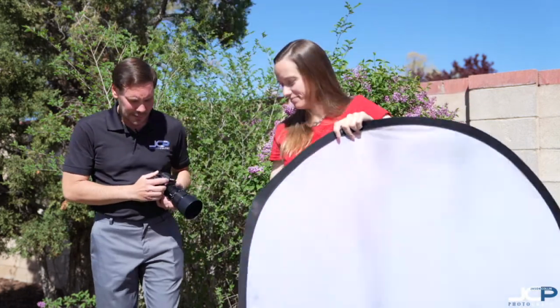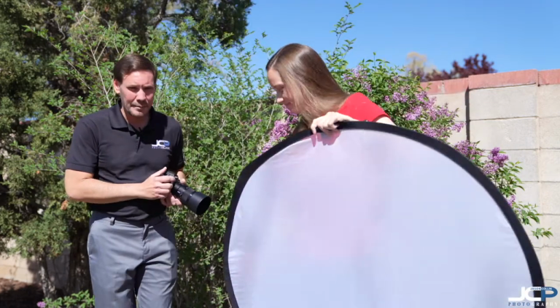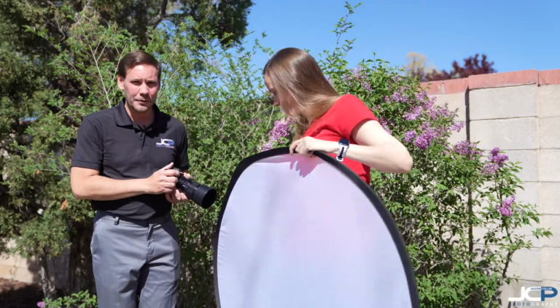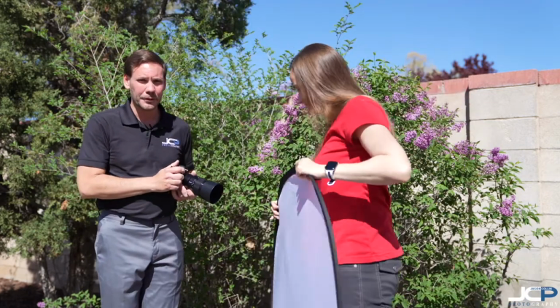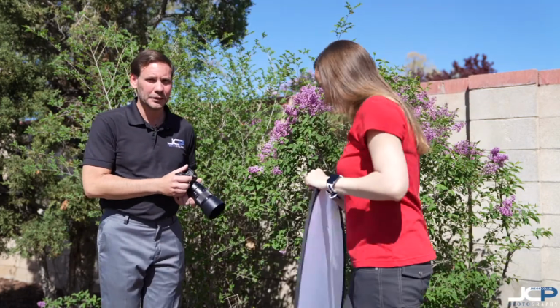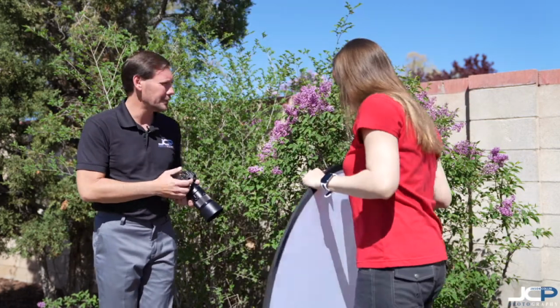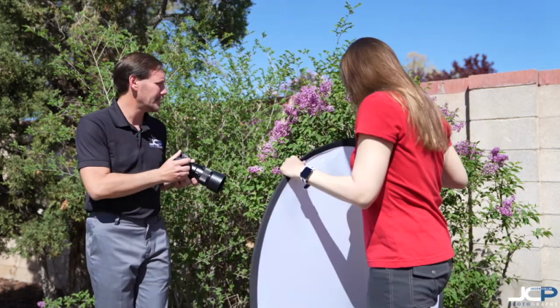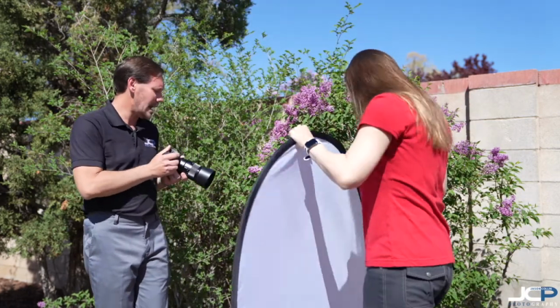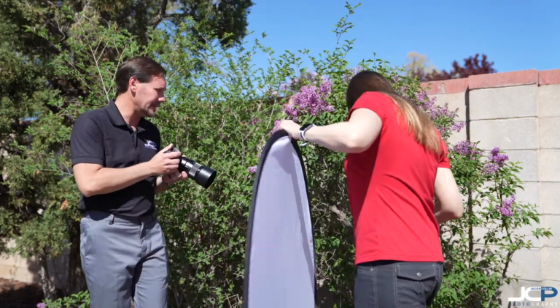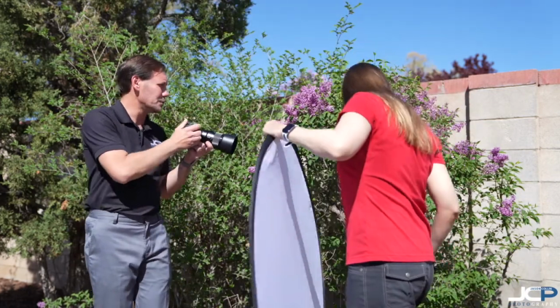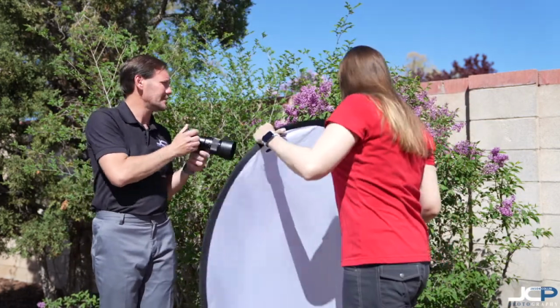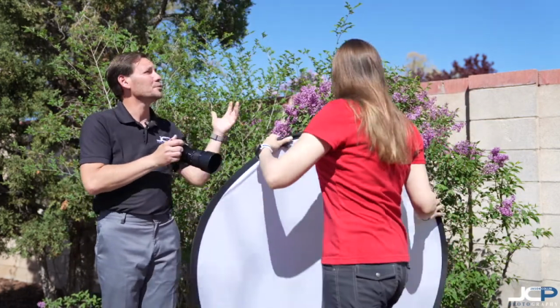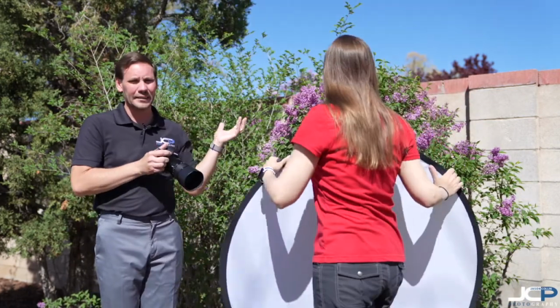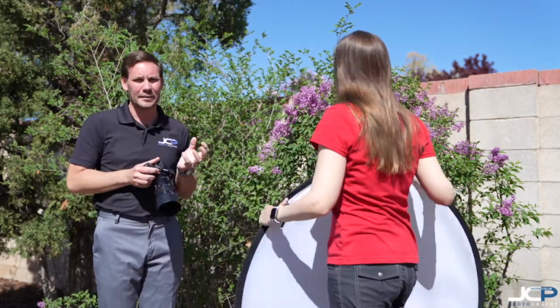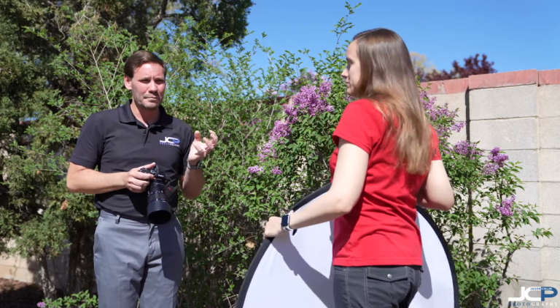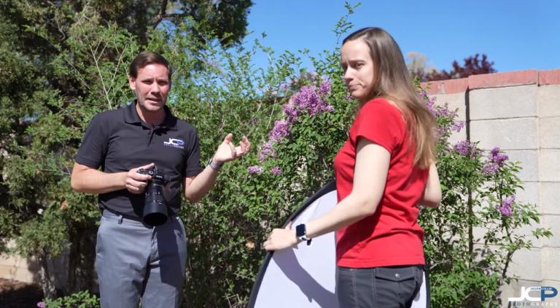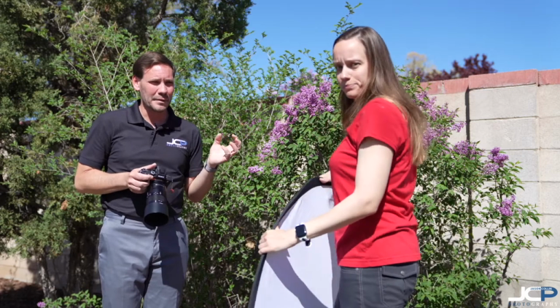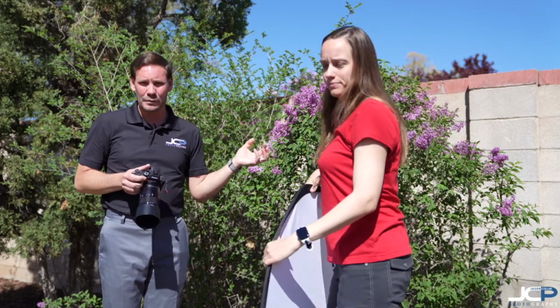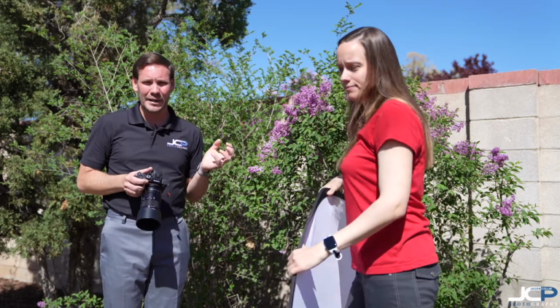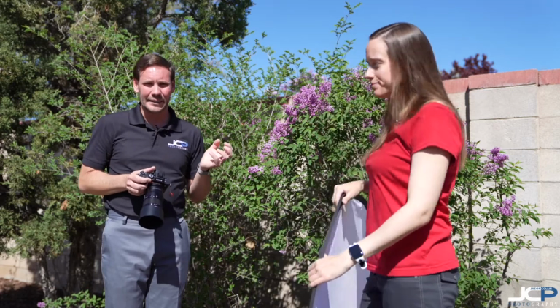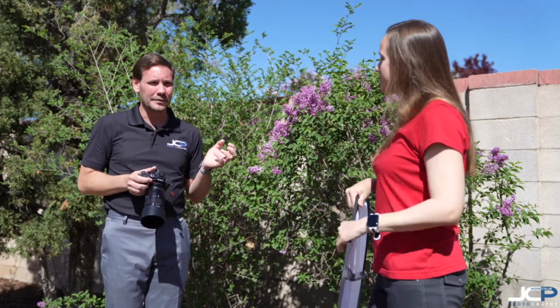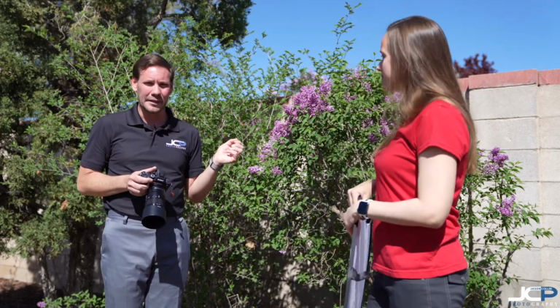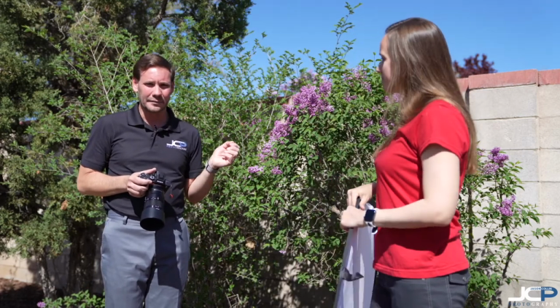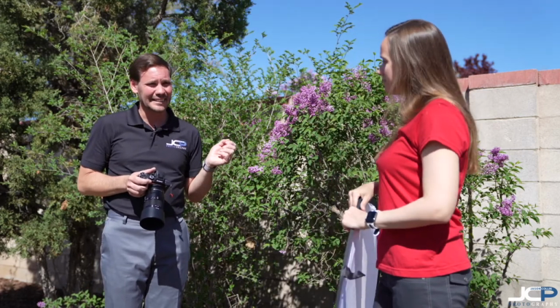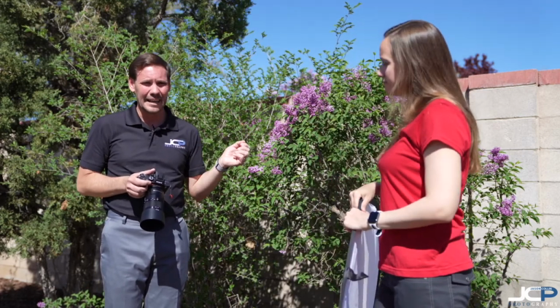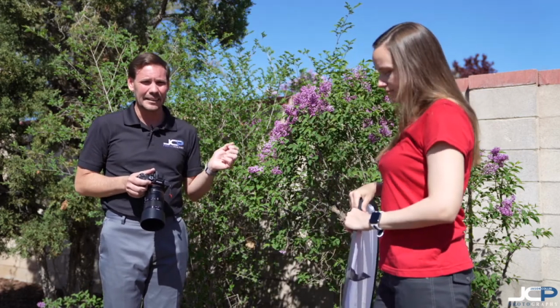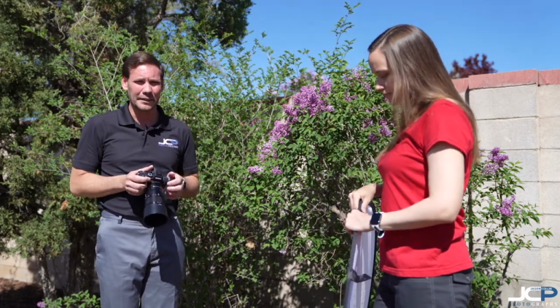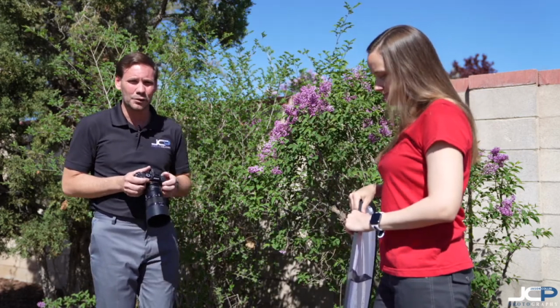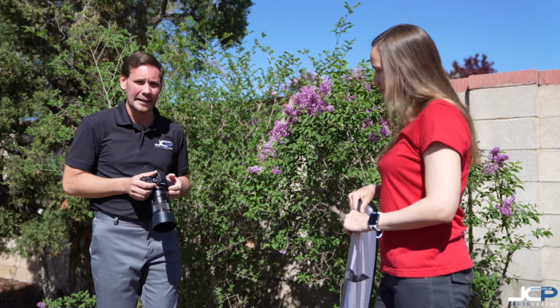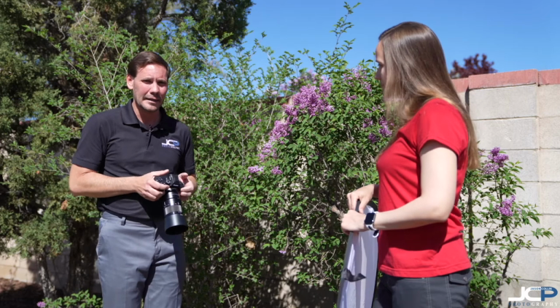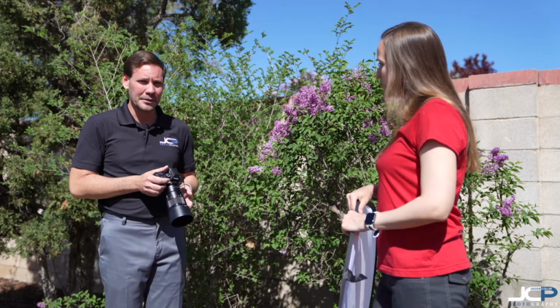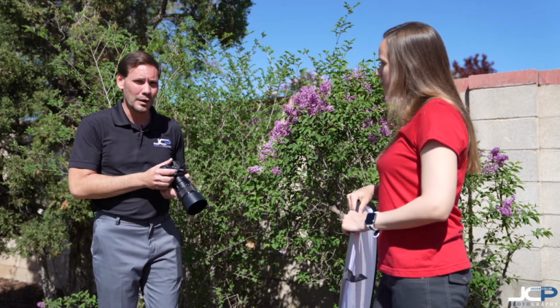I'm going to take a photo first without any diffusion. This is direct sunlight. Maybe a lot of people might be thinking, wow, direct sunlight — that's great to shoot in, right? It's not exactly the best to shoot in, actually. Let me show you why.